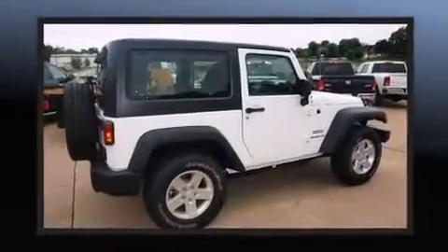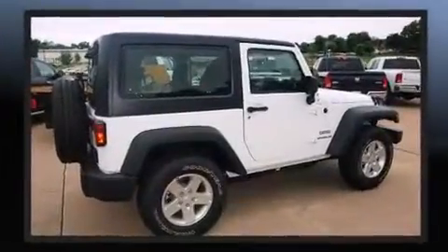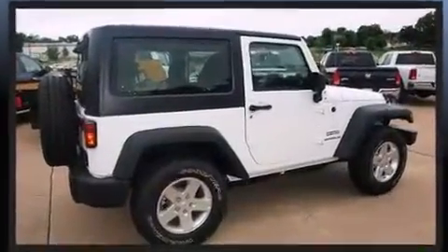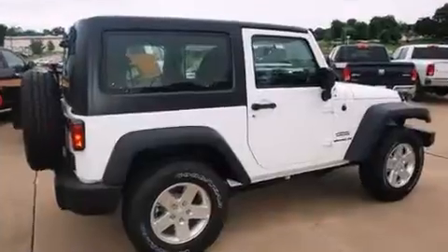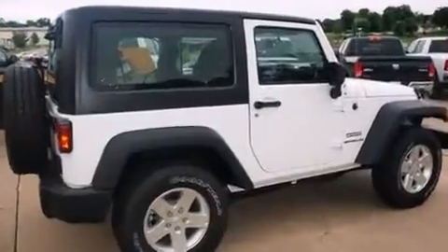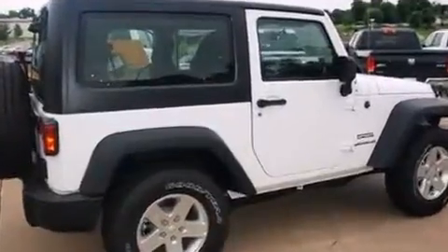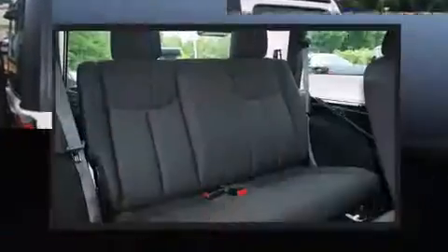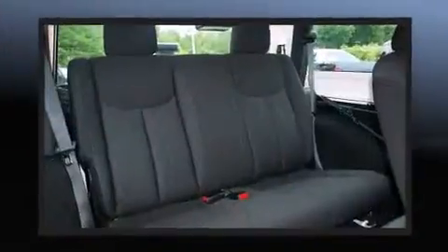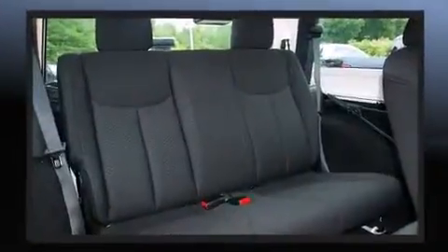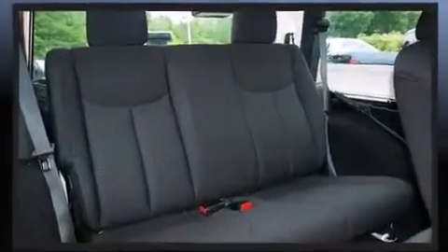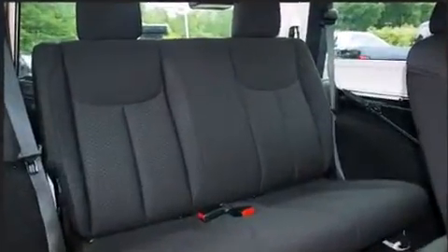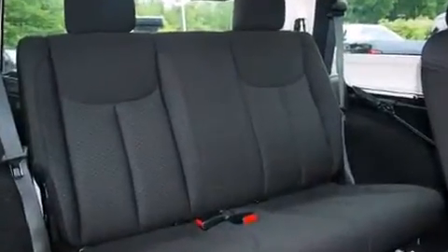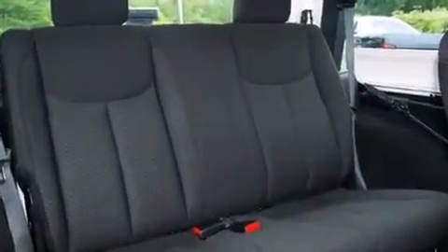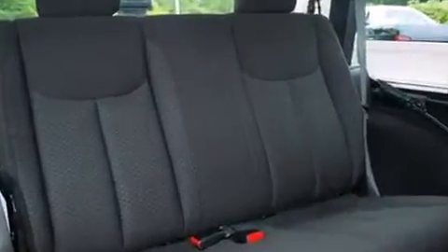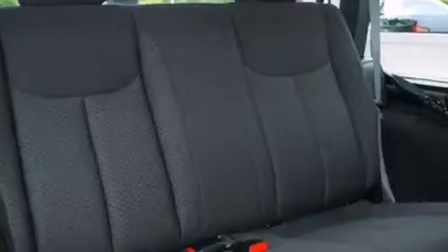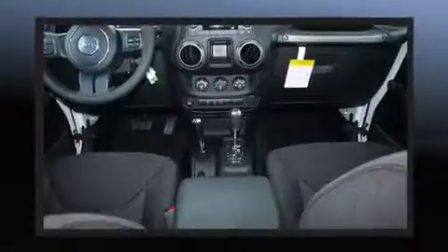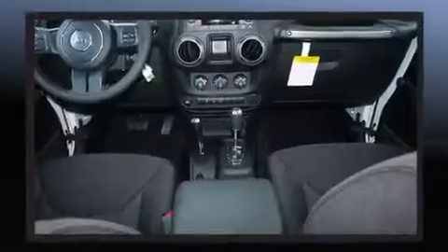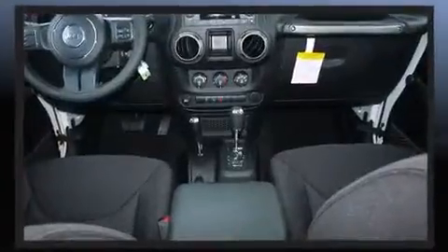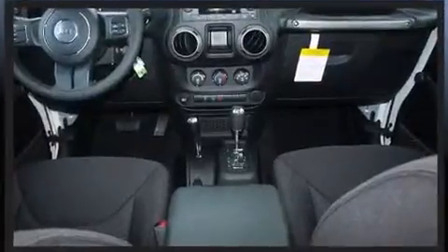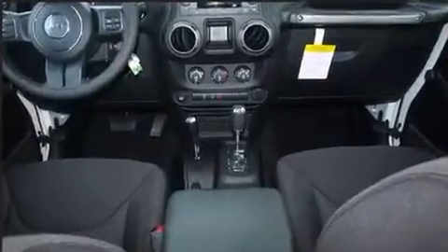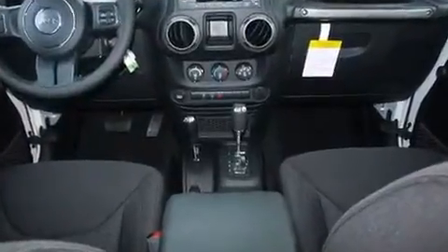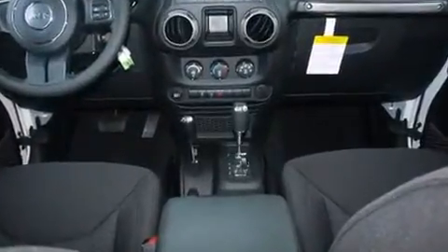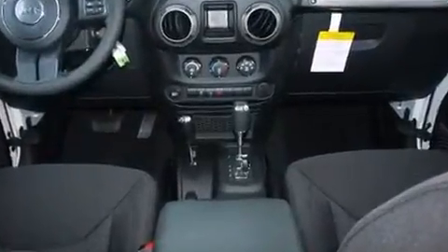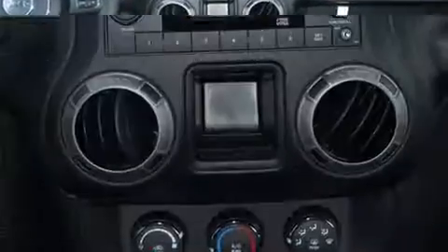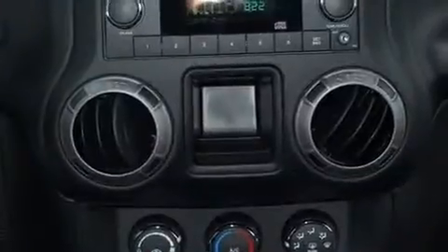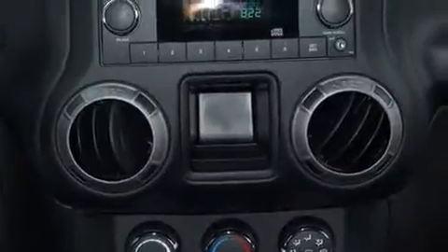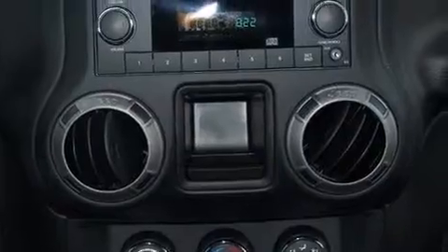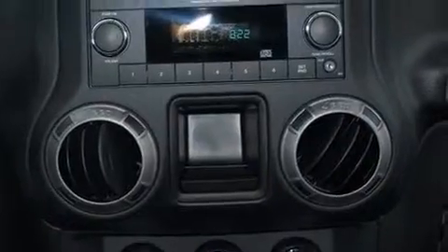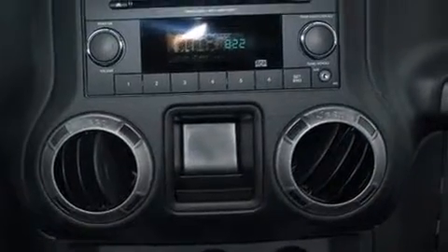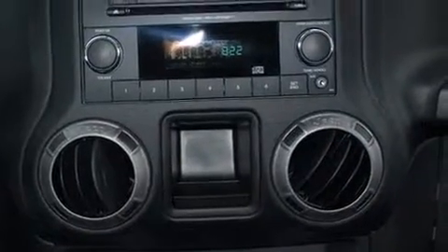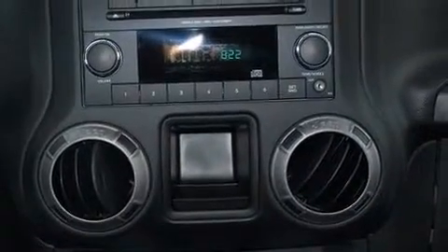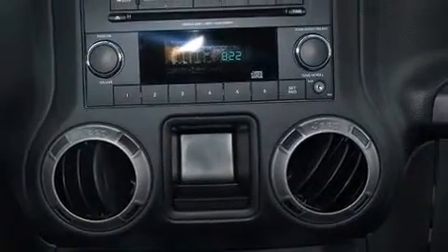A 3.6-liter V6 engine pairs with a sophisticated five-speed automatic transmission, and for added security, Dynamic Stability Control supplements the drivetrain. Four-wheel drive allows you to go places you've only imagined.